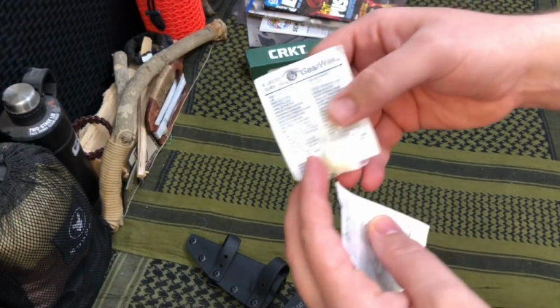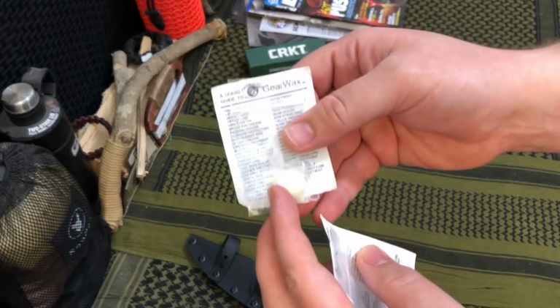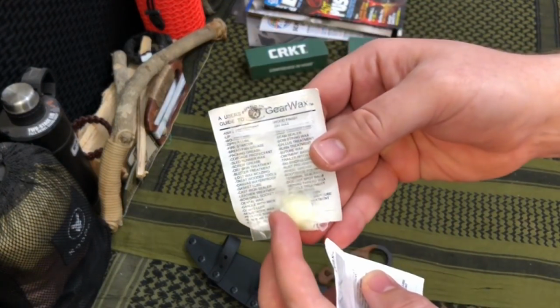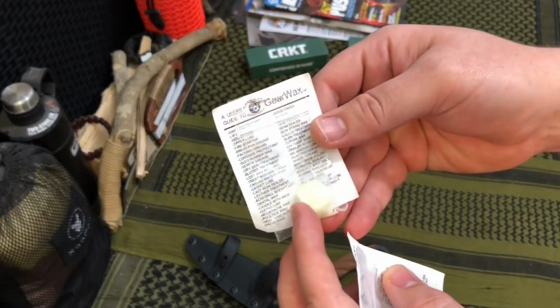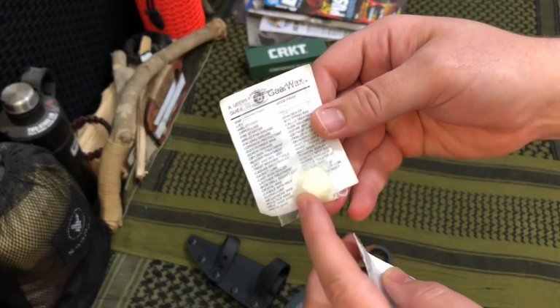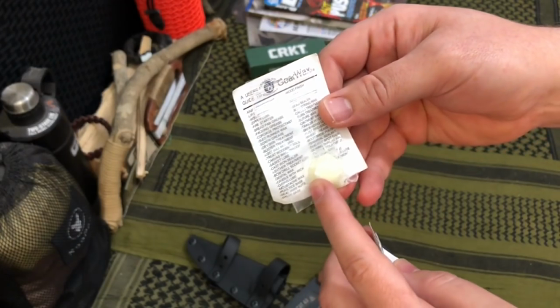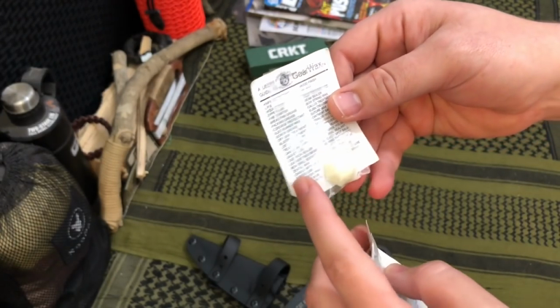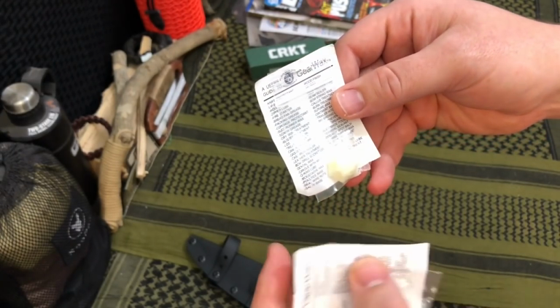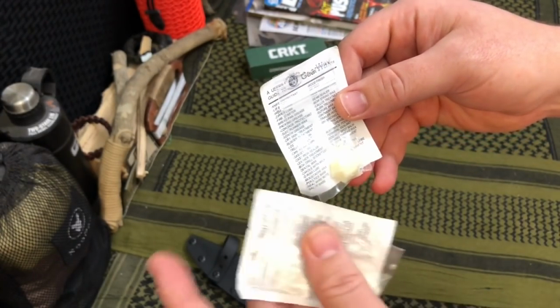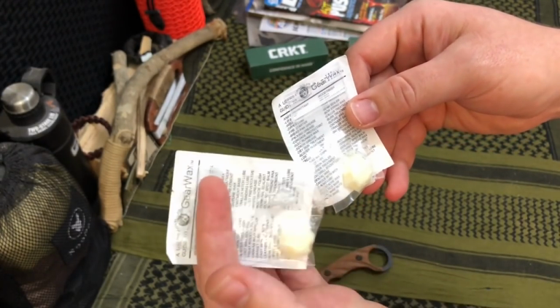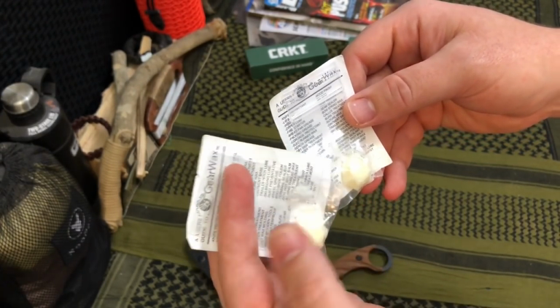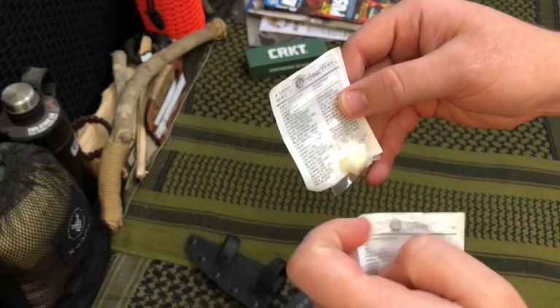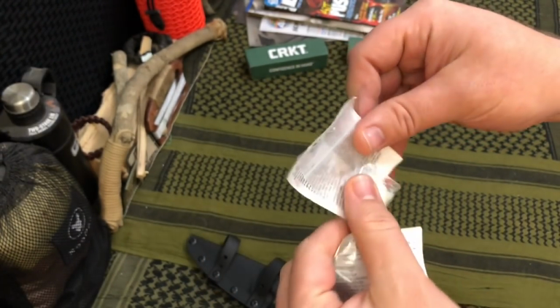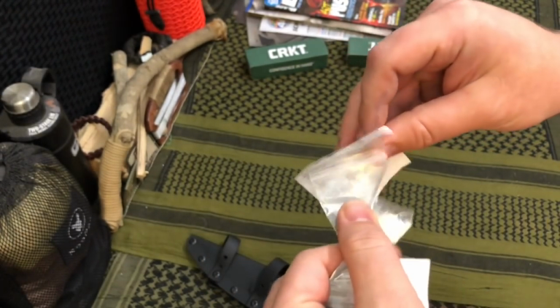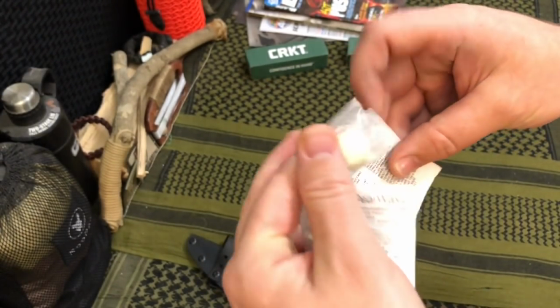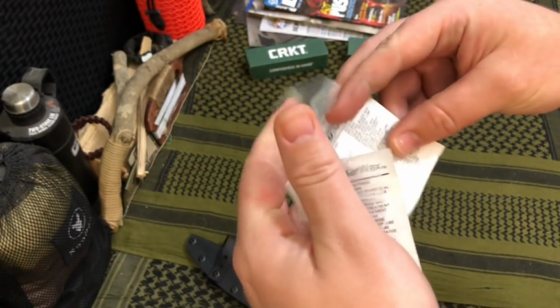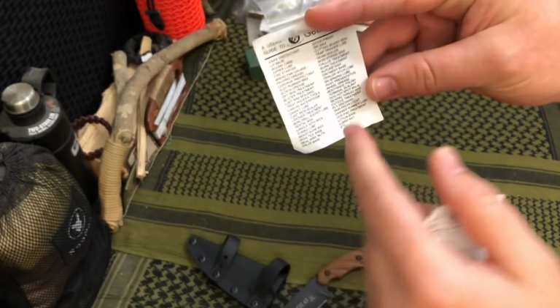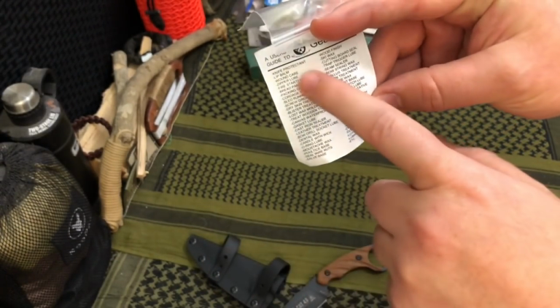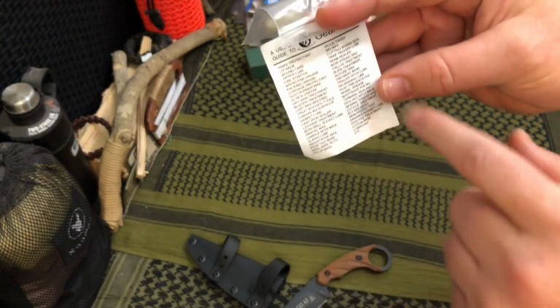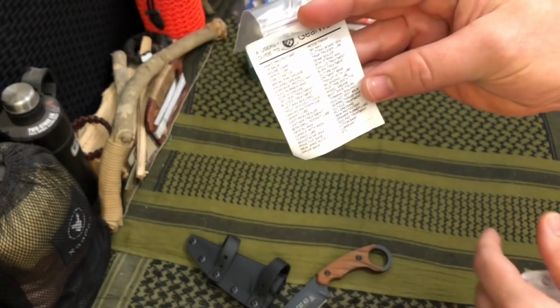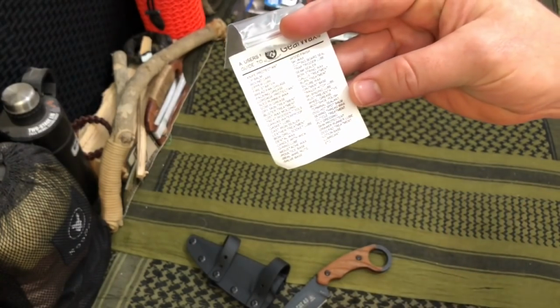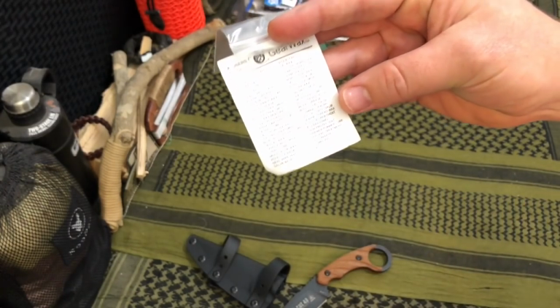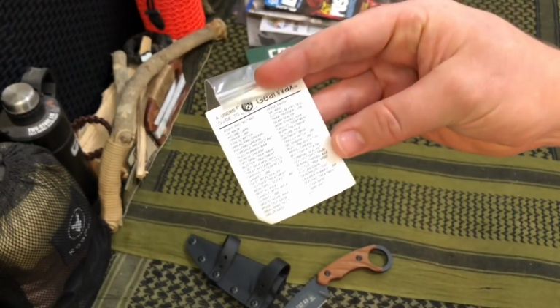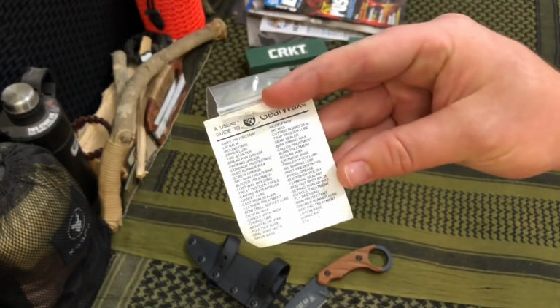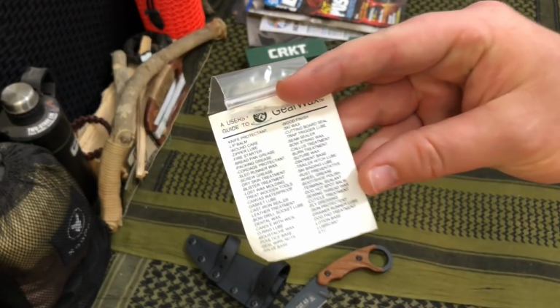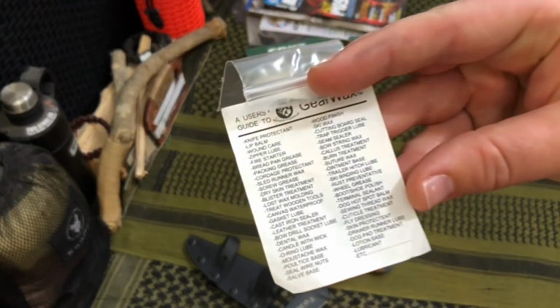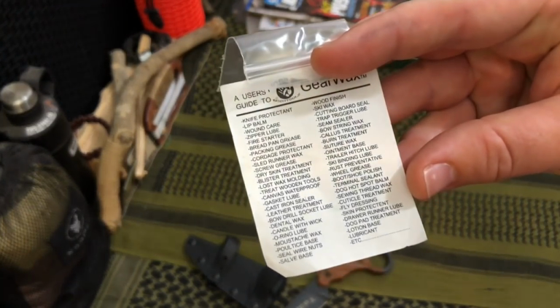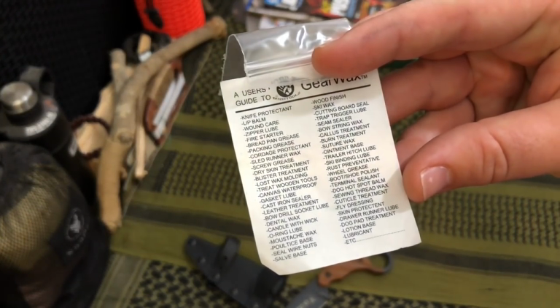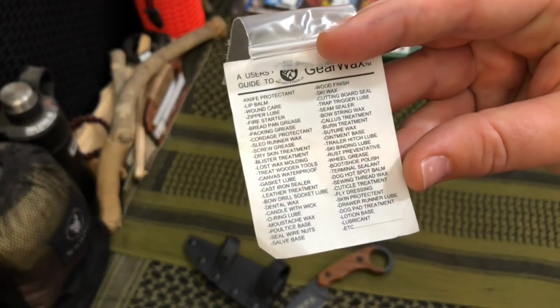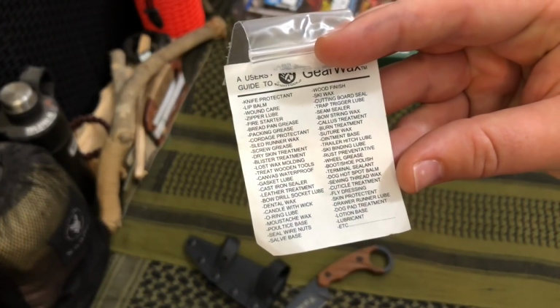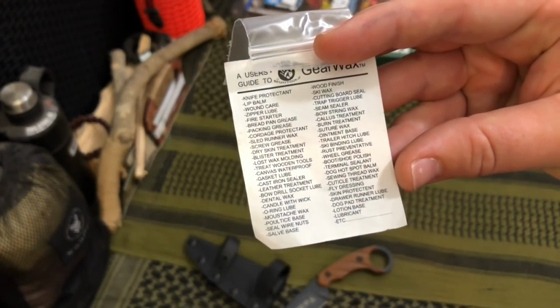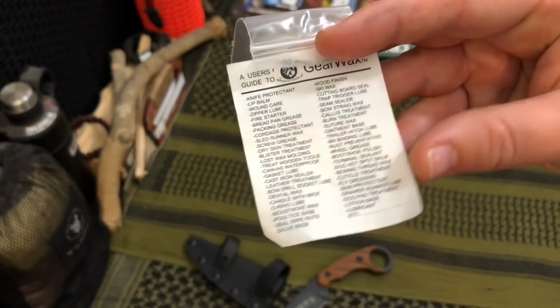We got some gear wax from I Have Those Tools. This looks kind of awesome — you can use it as a knife and gear lubricant, pretty much for anything you can think of.